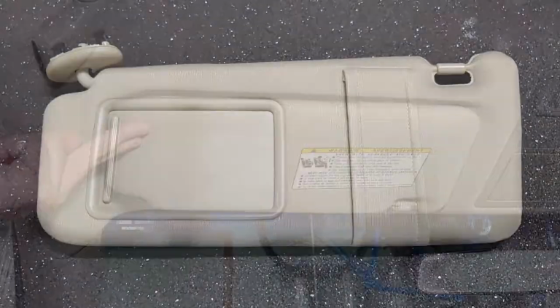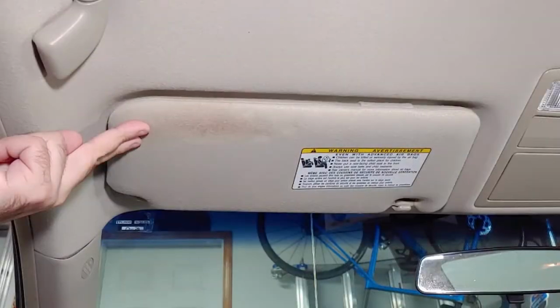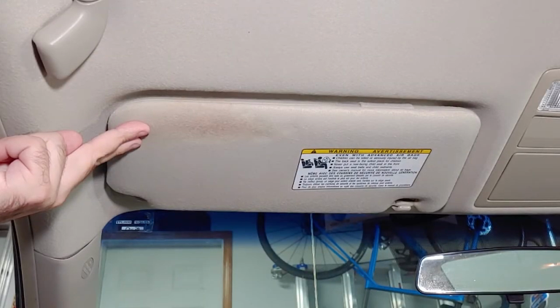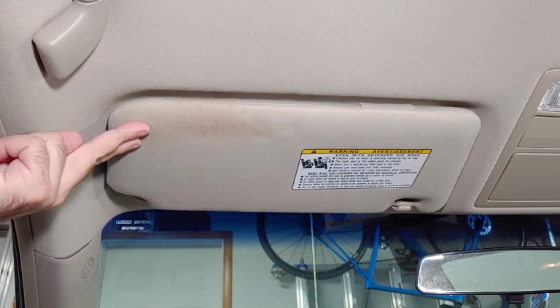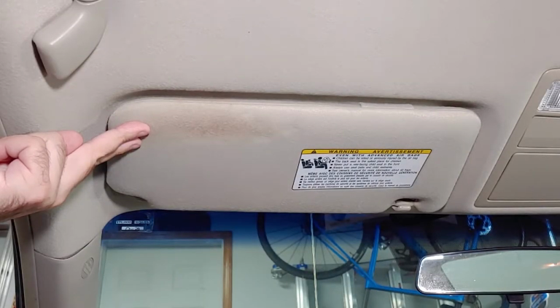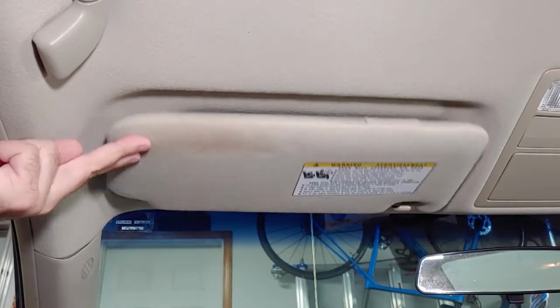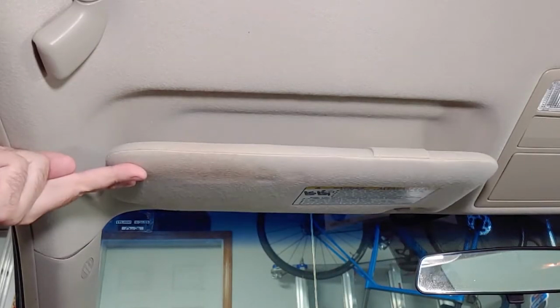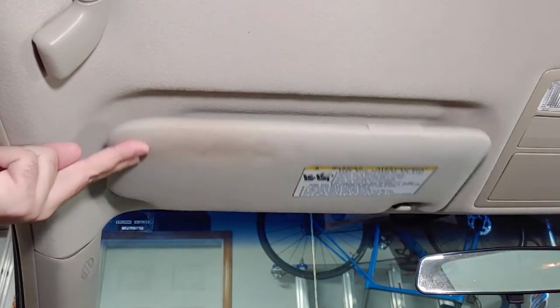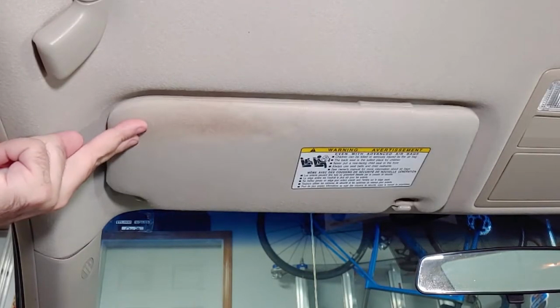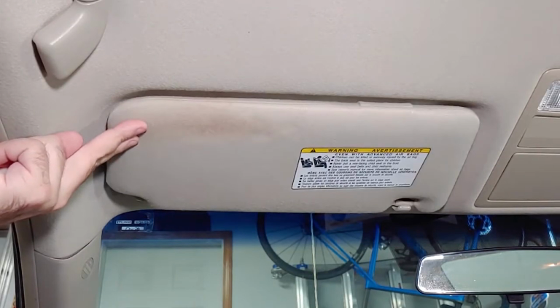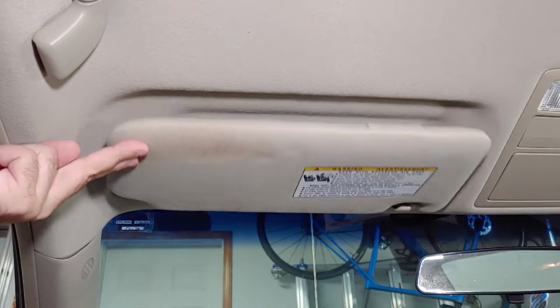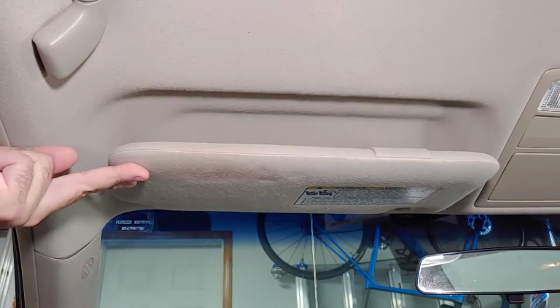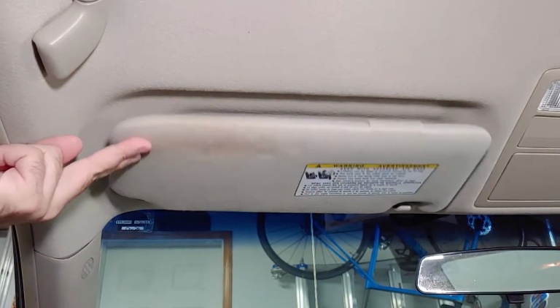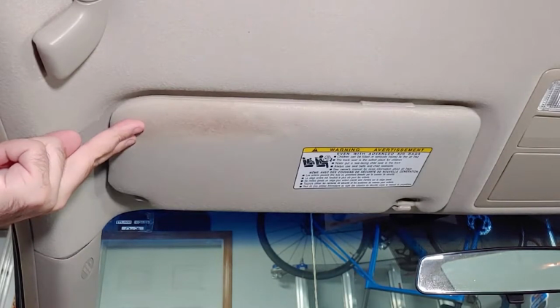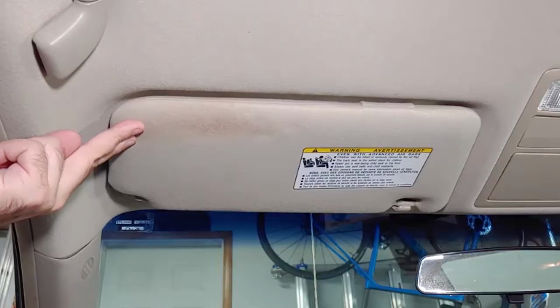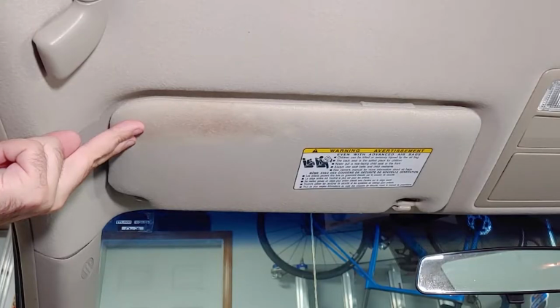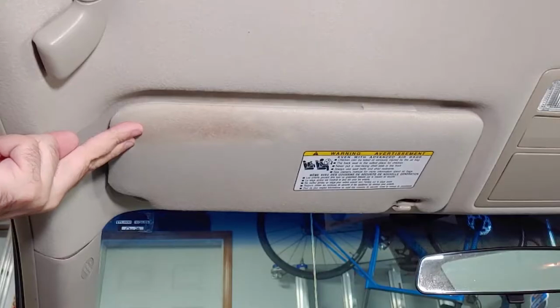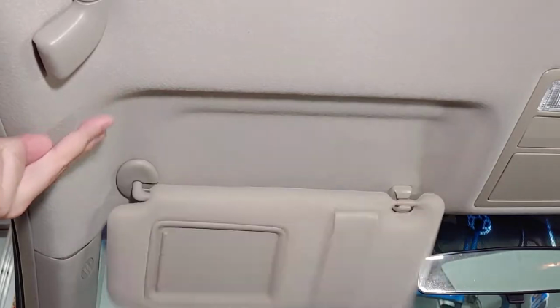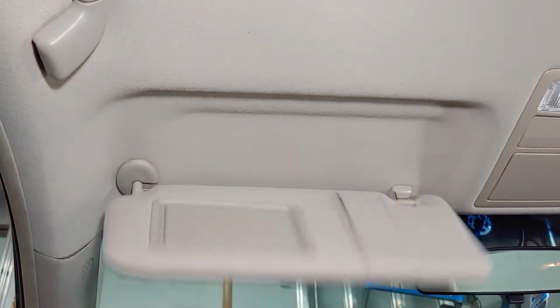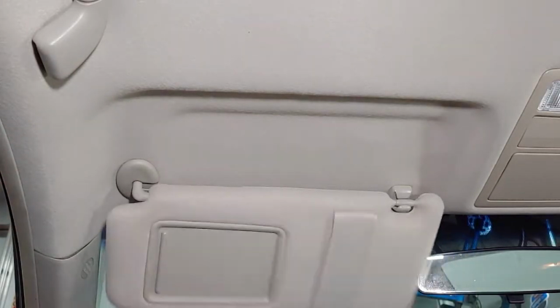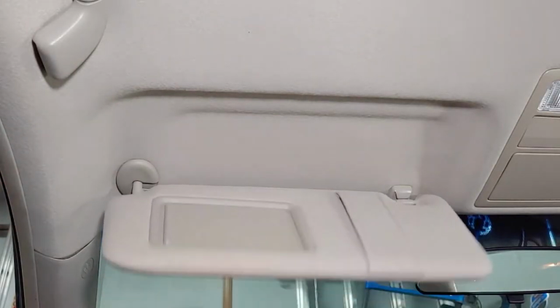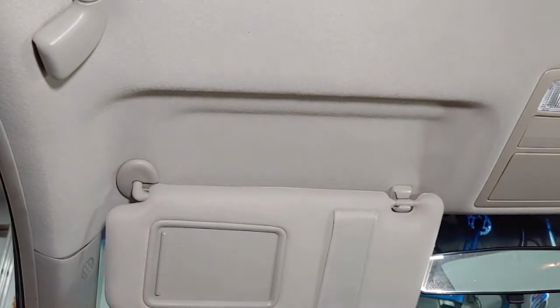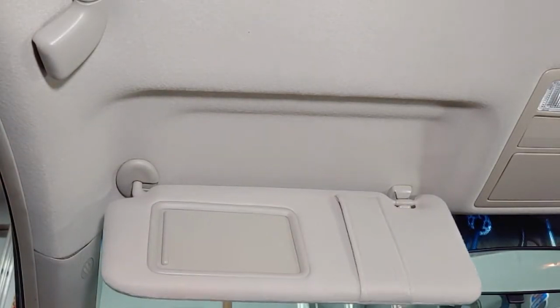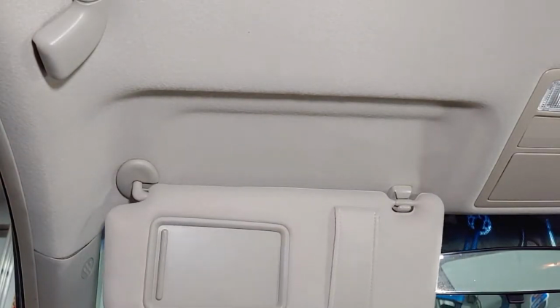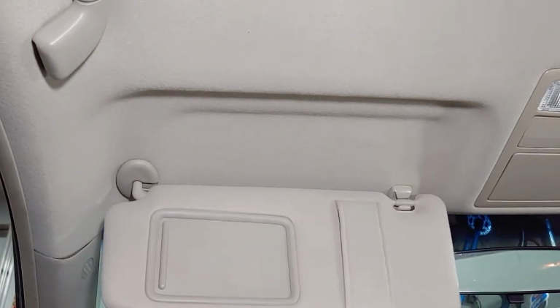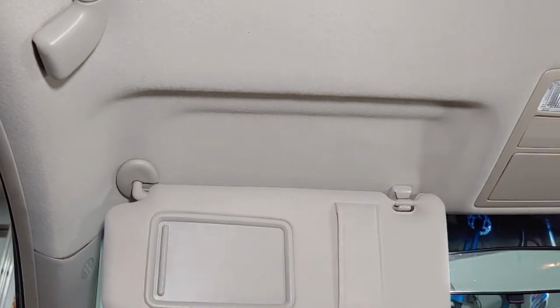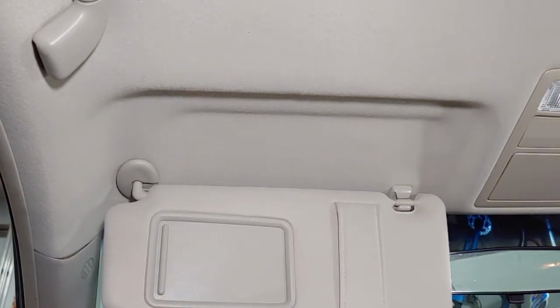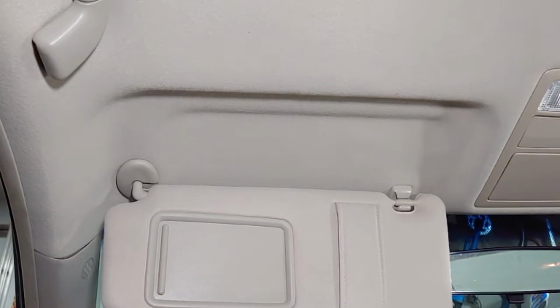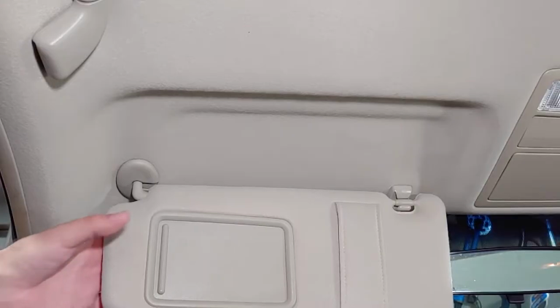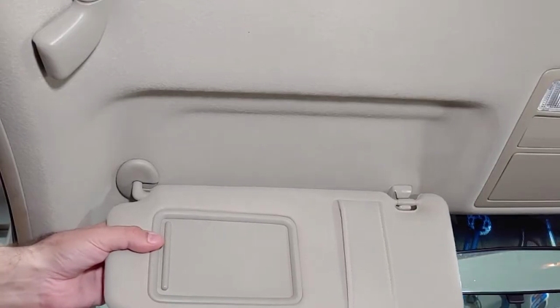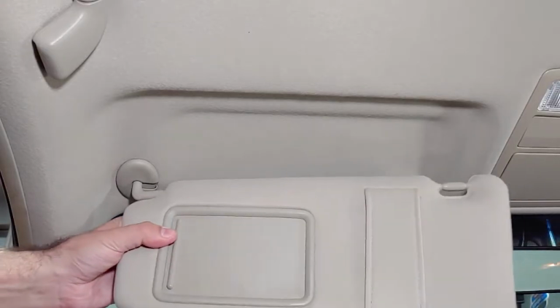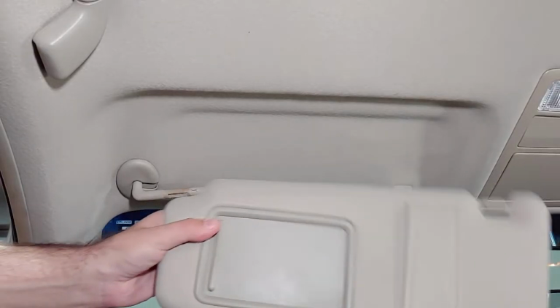The driver side visor in this car has been hanging low for at least five years, and you can see where it was rubbing on the owner's forehead, taking some of her makeup with it. It's only gotten worse with time and a few days ago it finally just fell off.